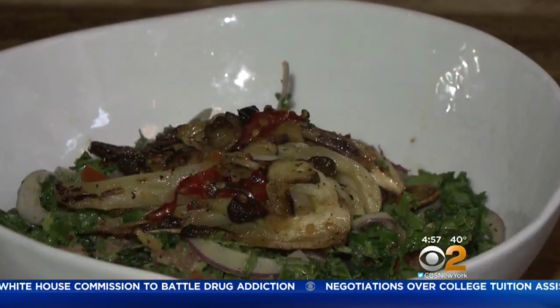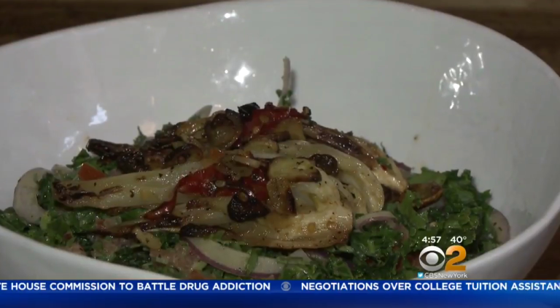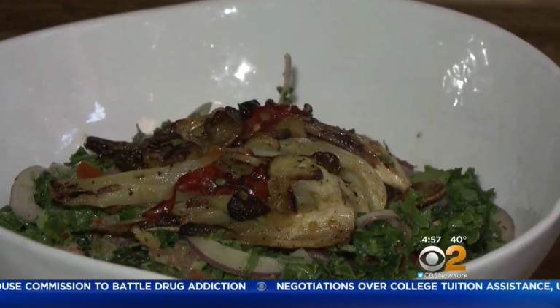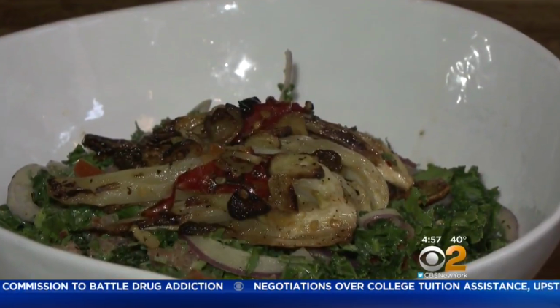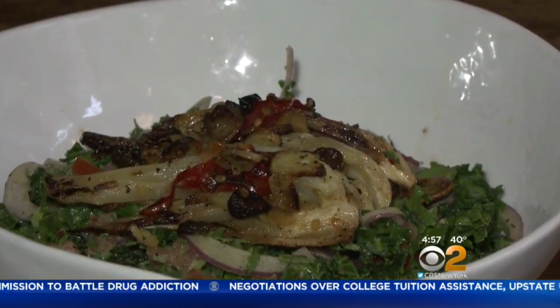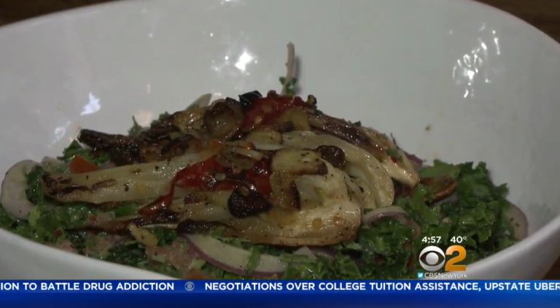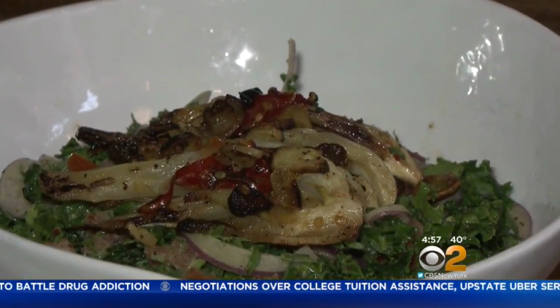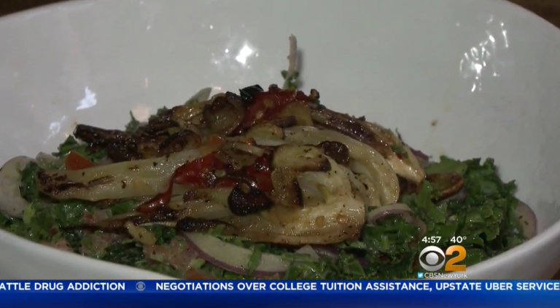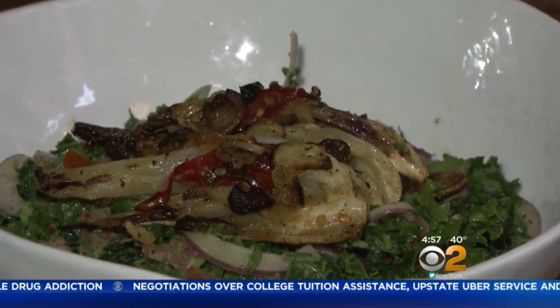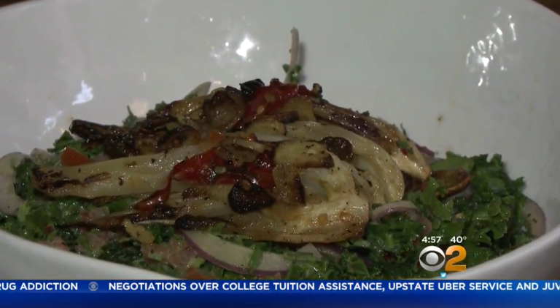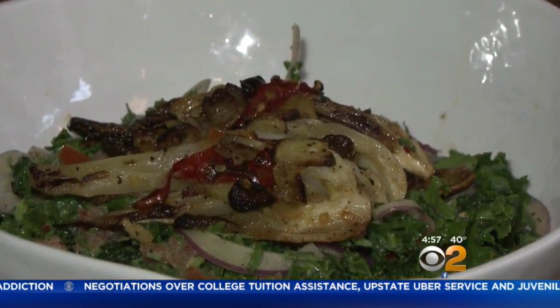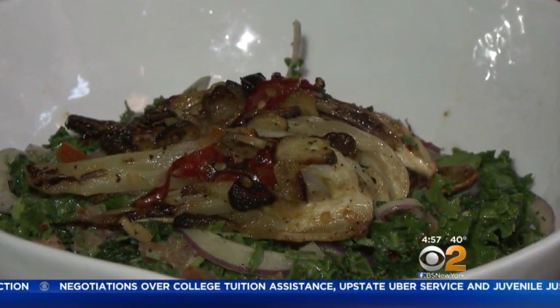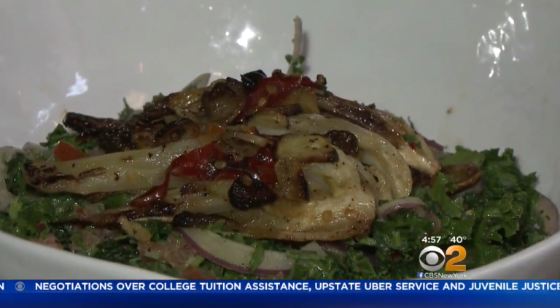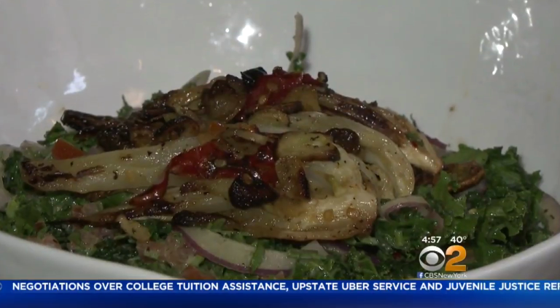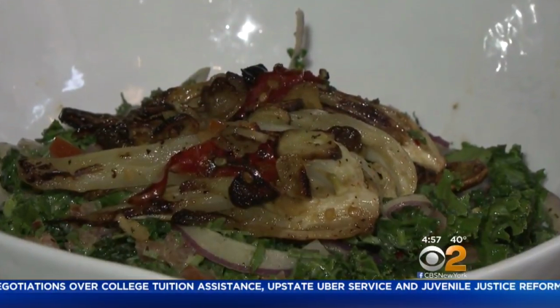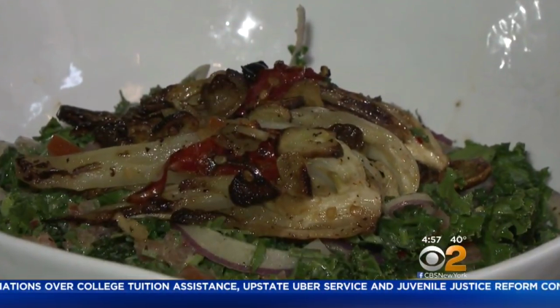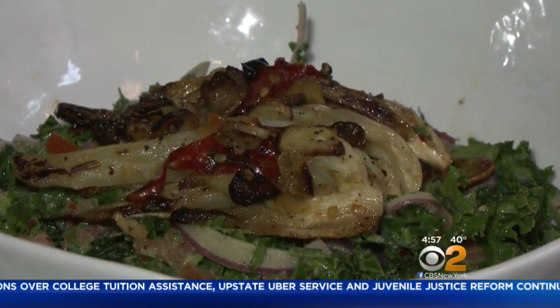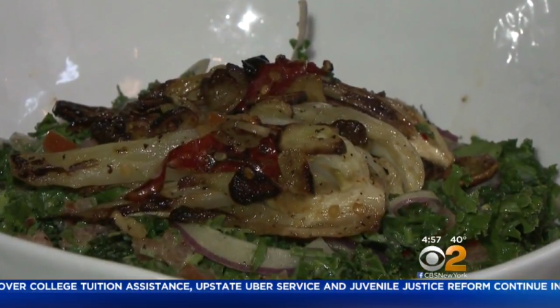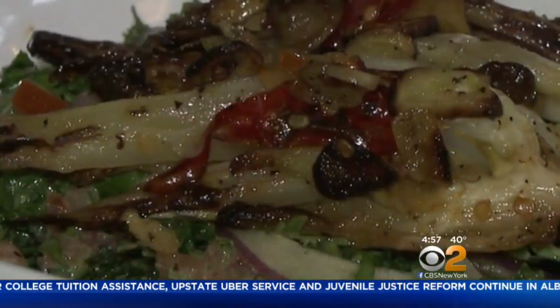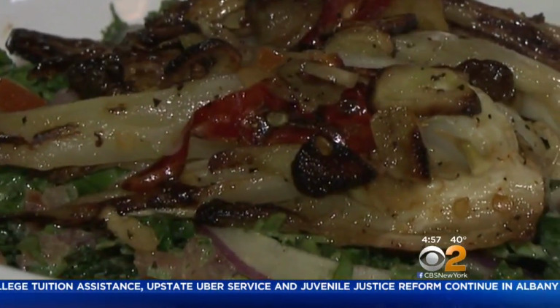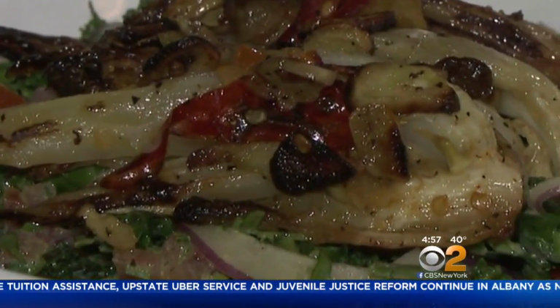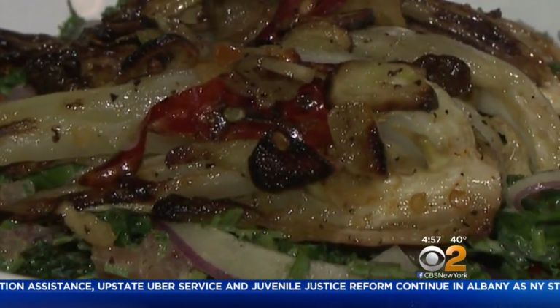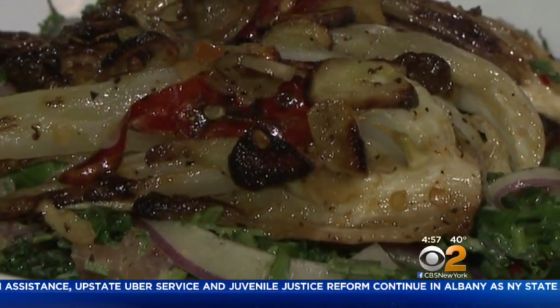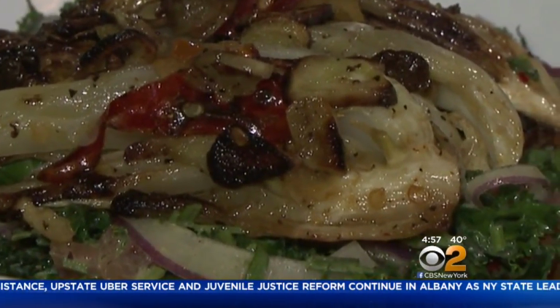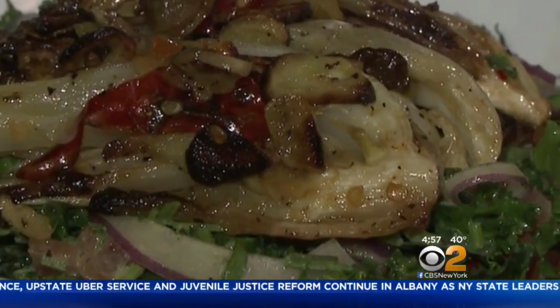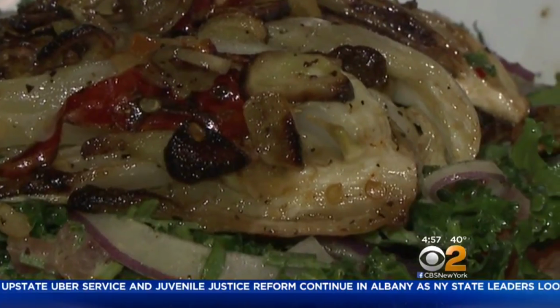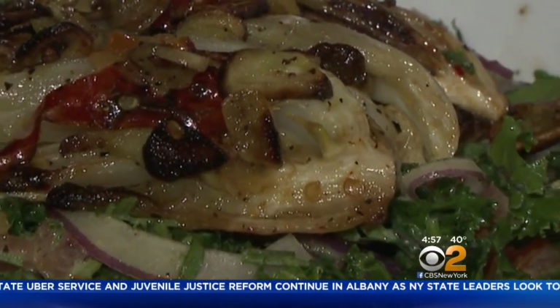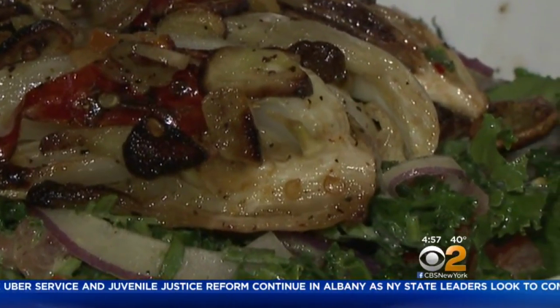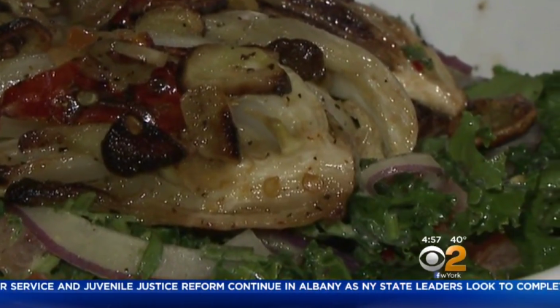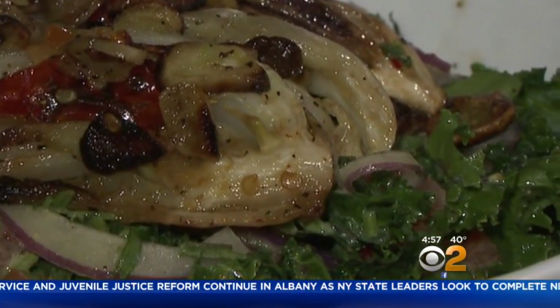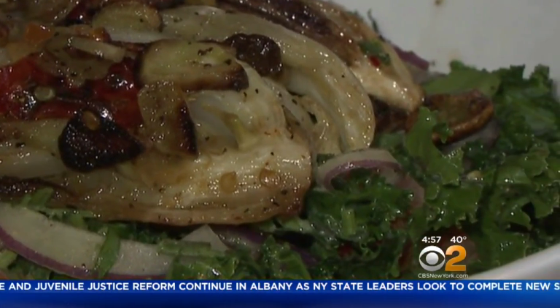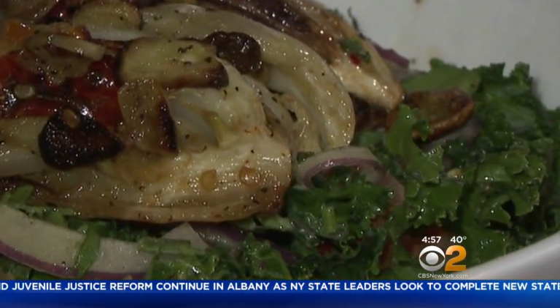As for the kale salad, we've got fennel to give it that bulk on this dish — that's the roasted aspect. The Dijon chickpea dressing is outstanding on this $12 salad.